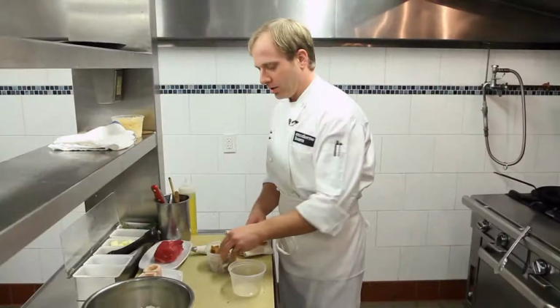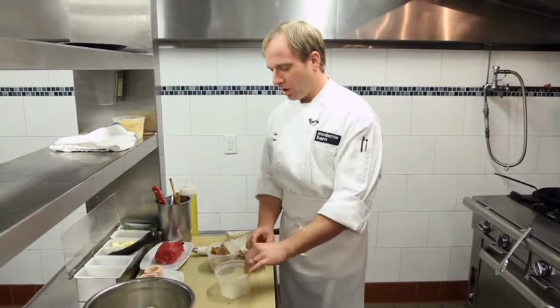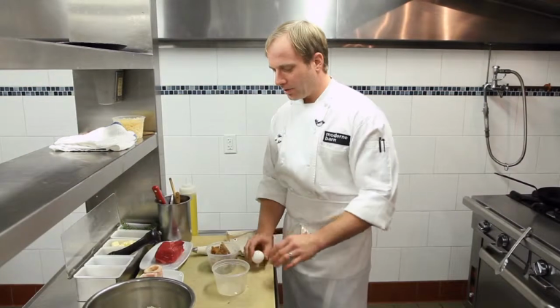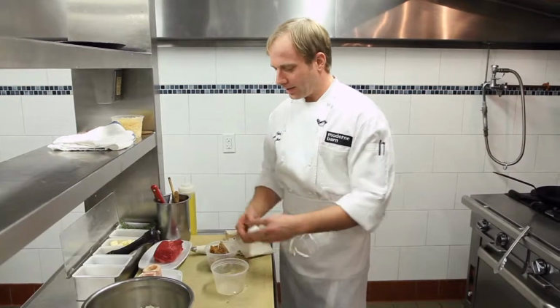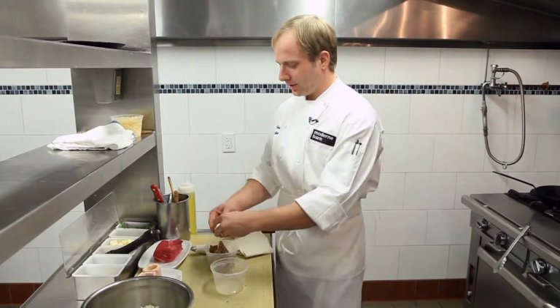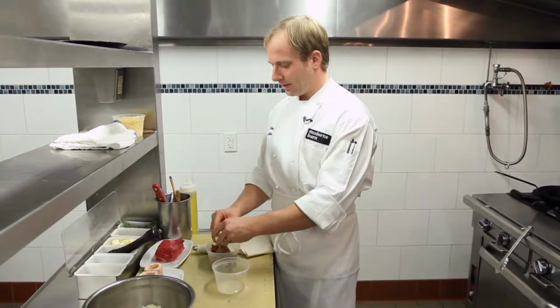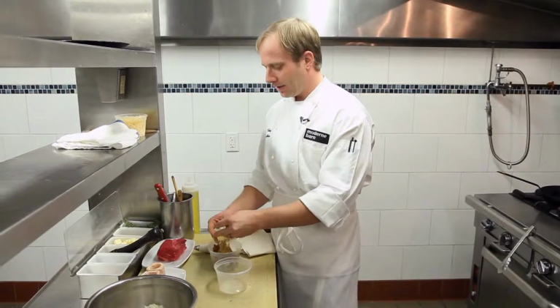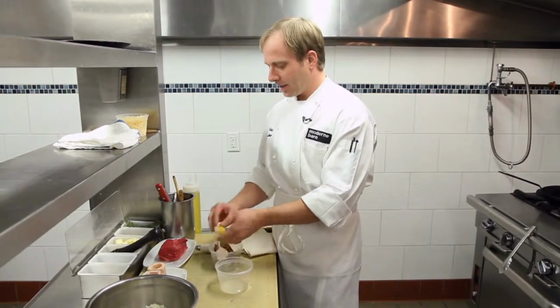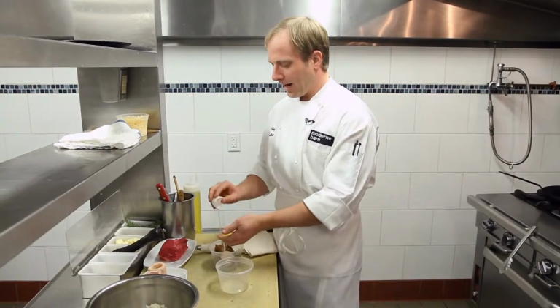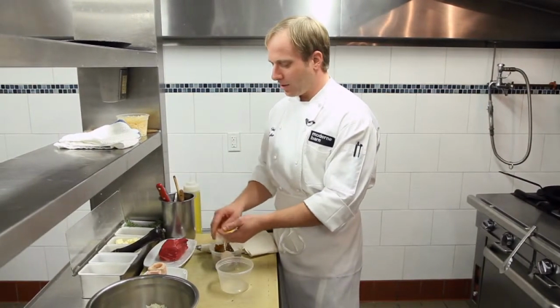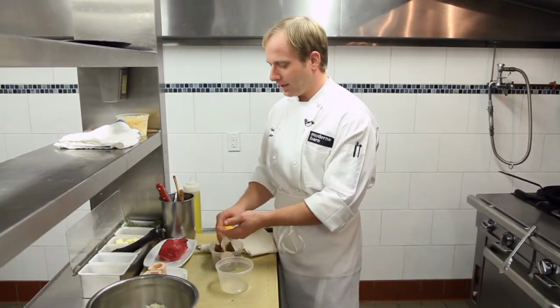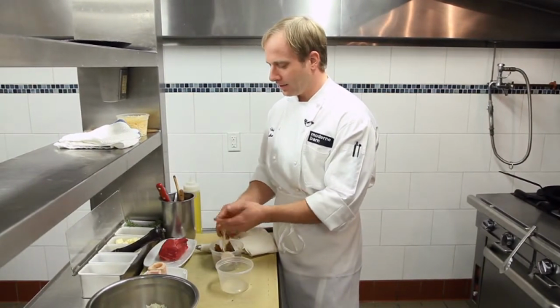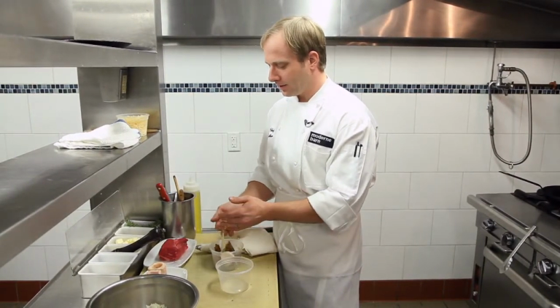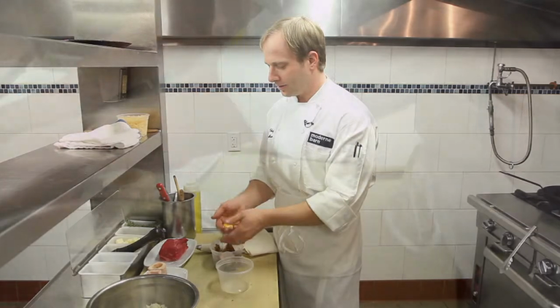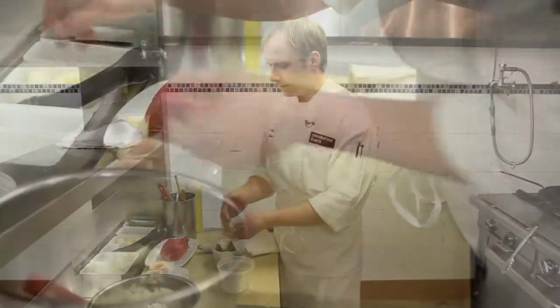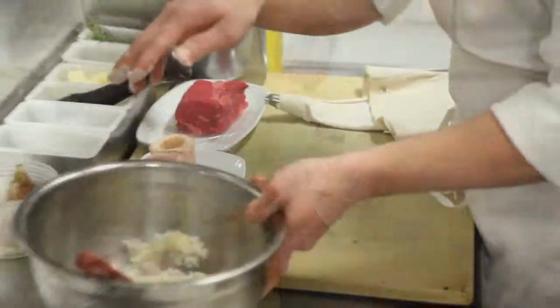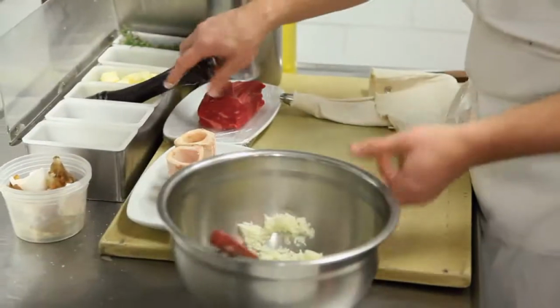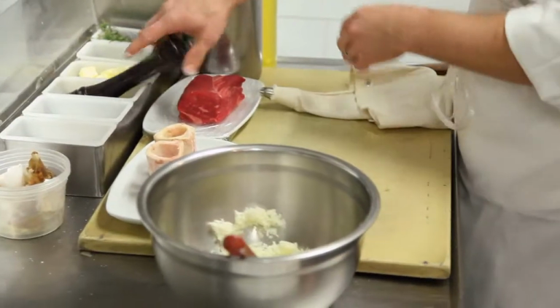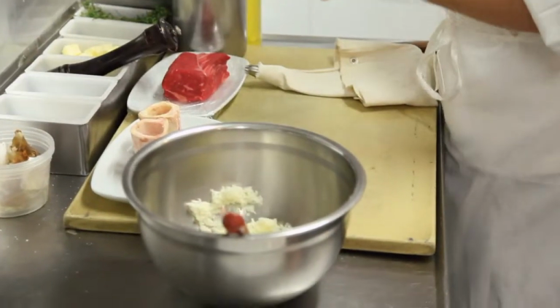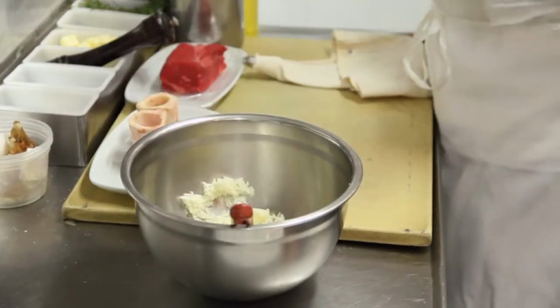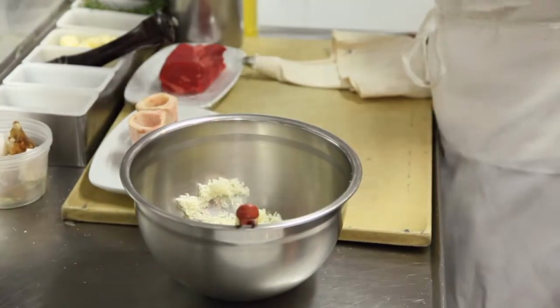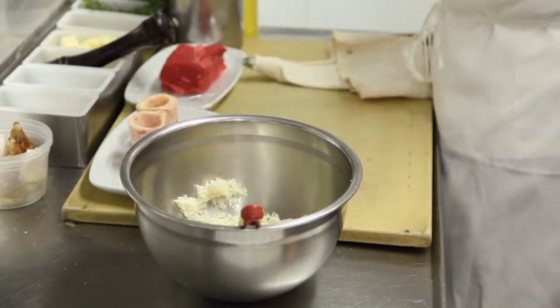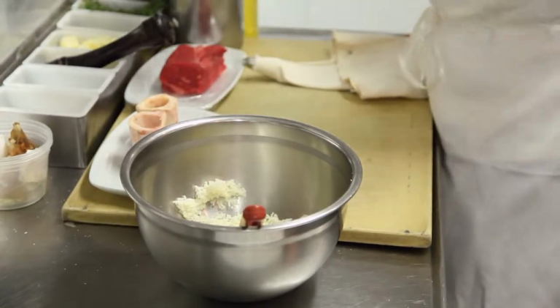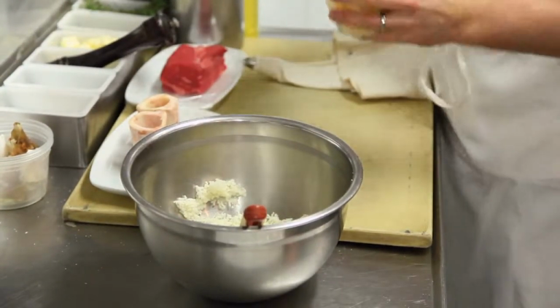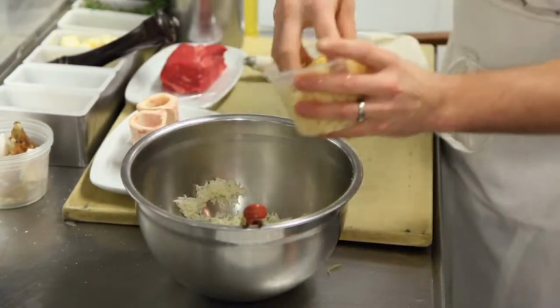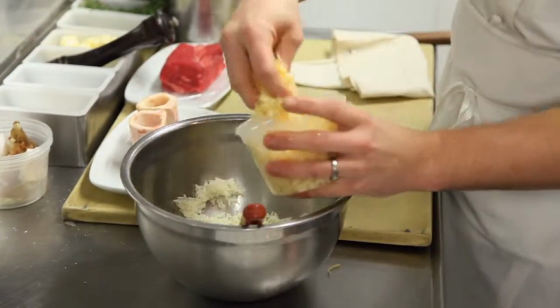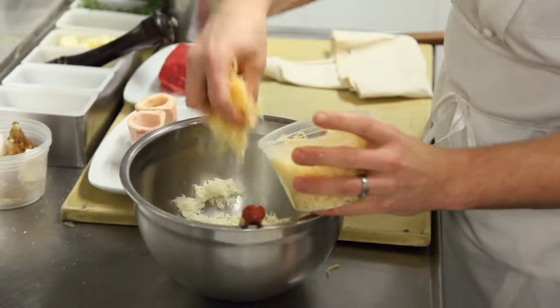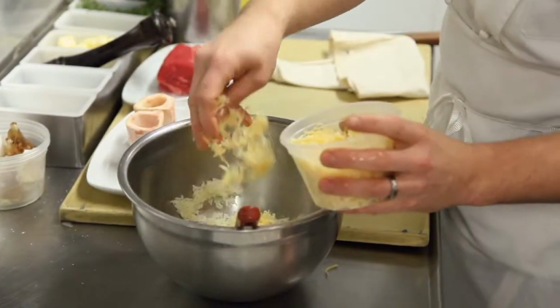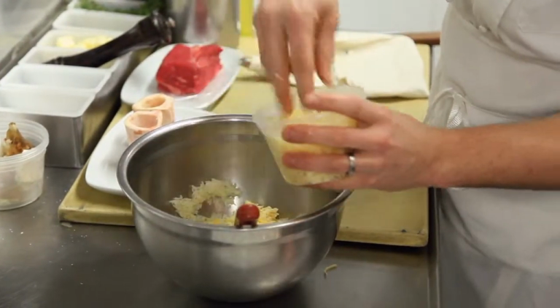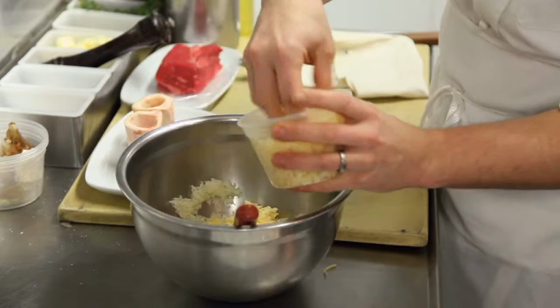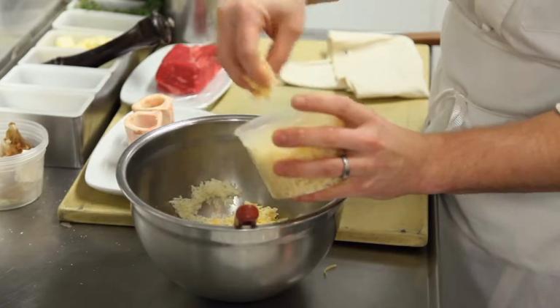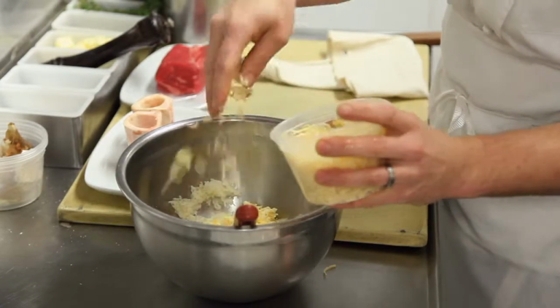So what I do next is I put an egg yolk in it, a little salt, and some smoked mozzarella cheese.